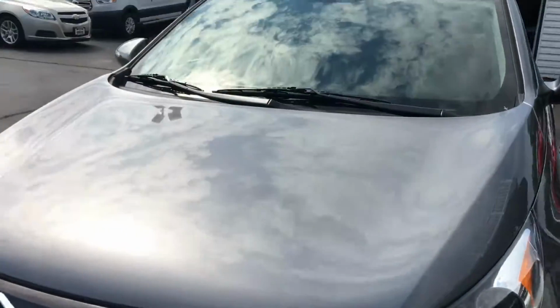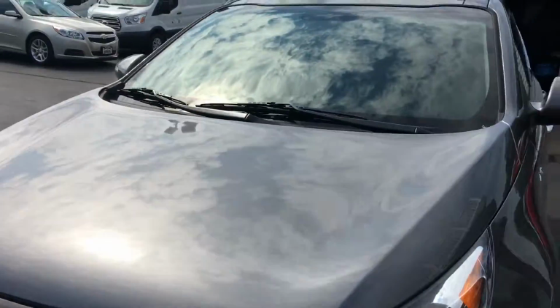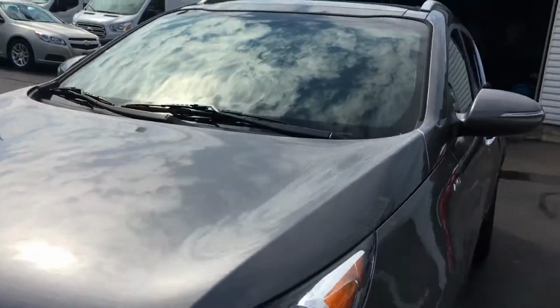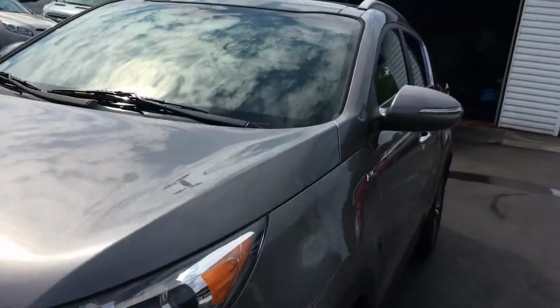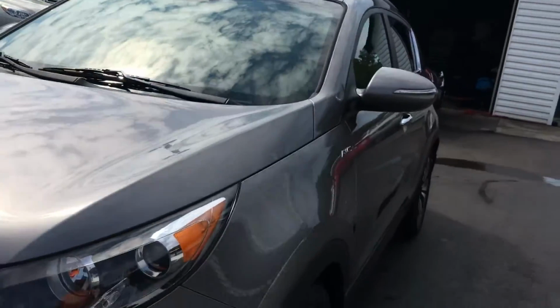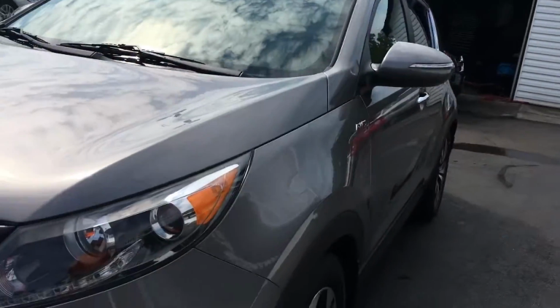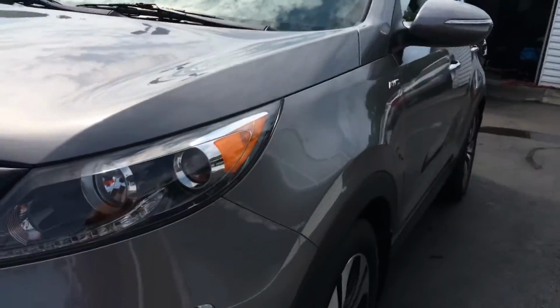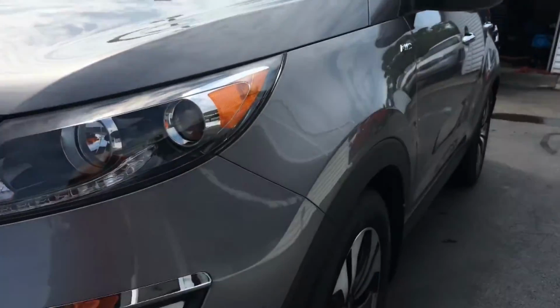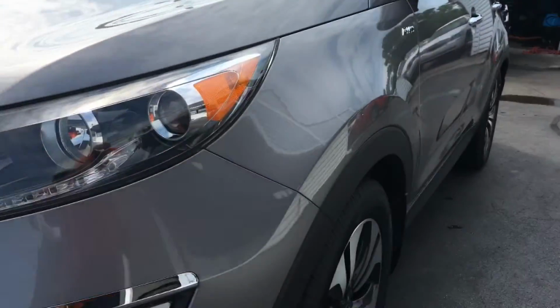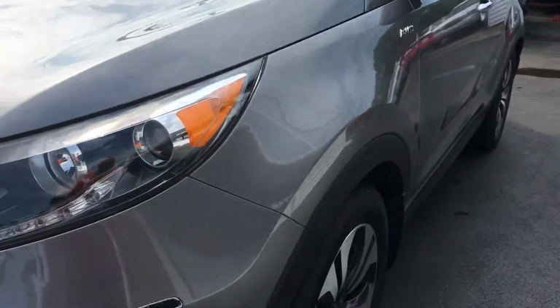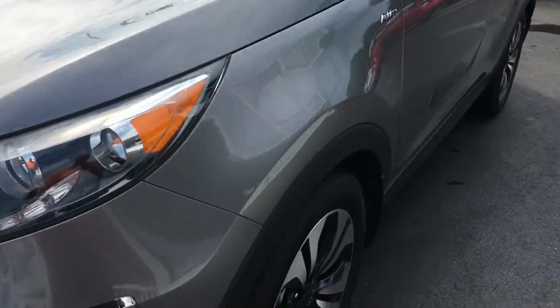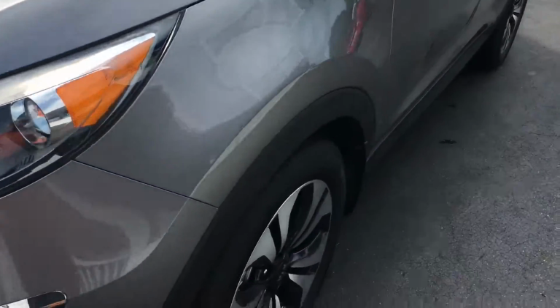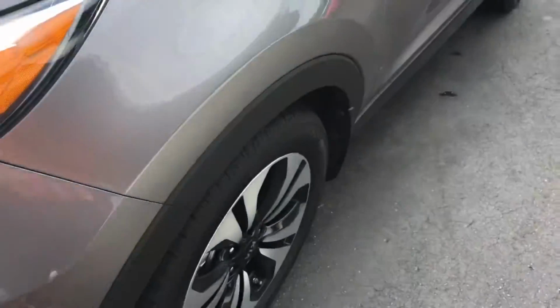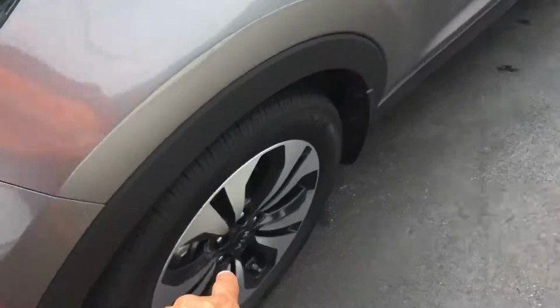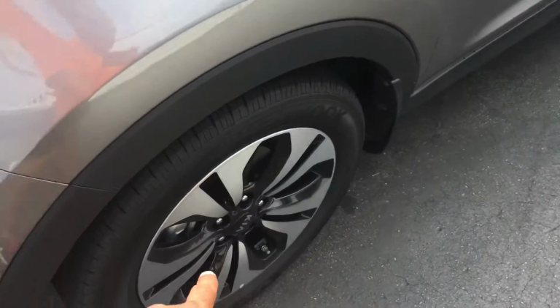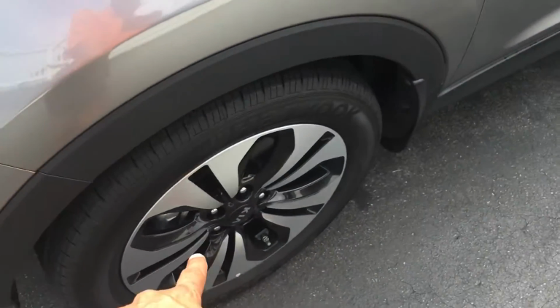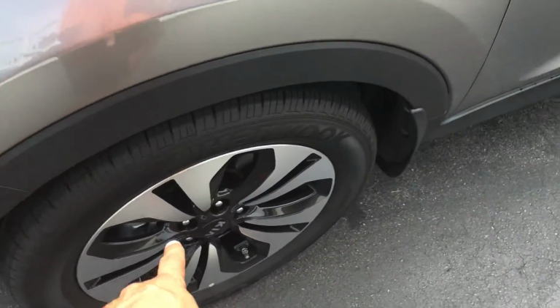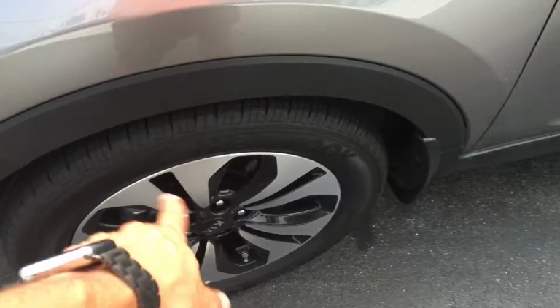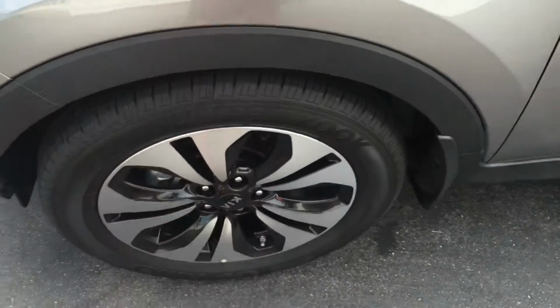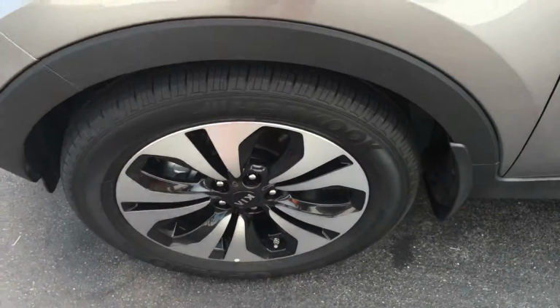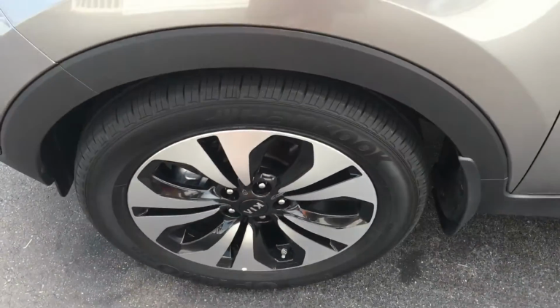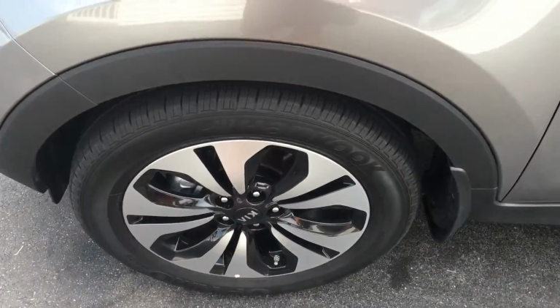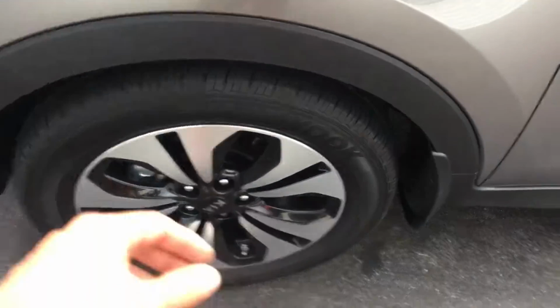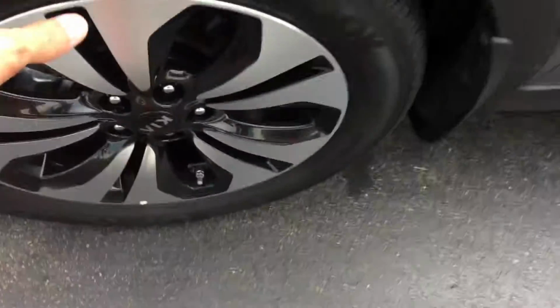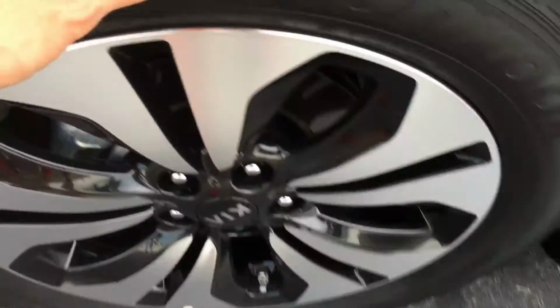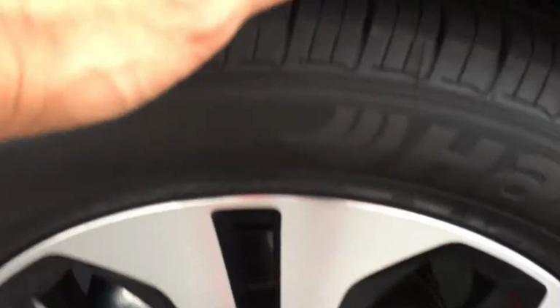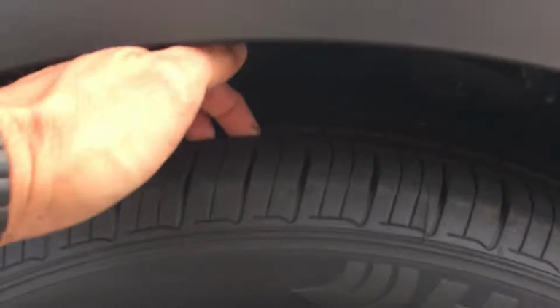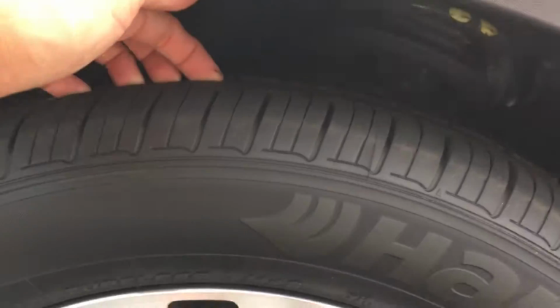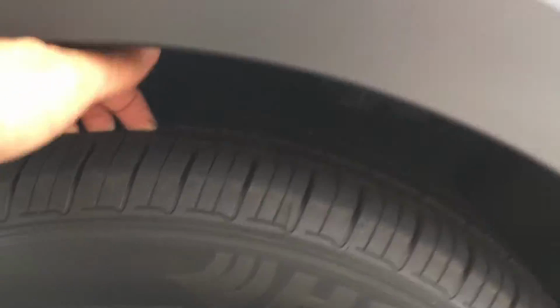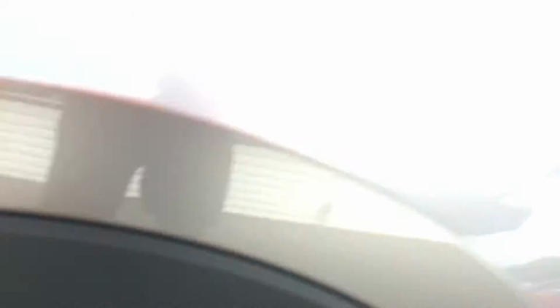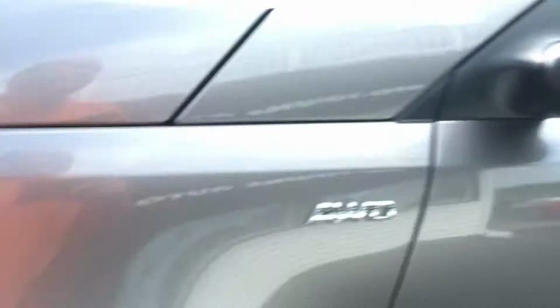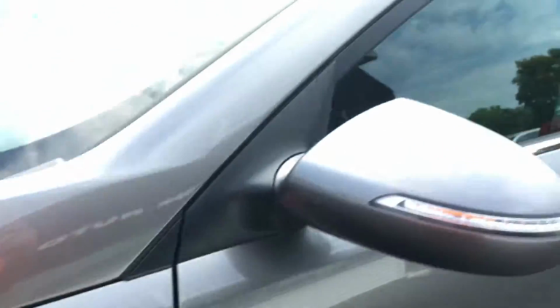As you look down the body line, you'll see no dents, dings, scratches, or blemishes there. Nice alloy wheels and there's no curbing or scratching. Tires have well over 50% tread in them.